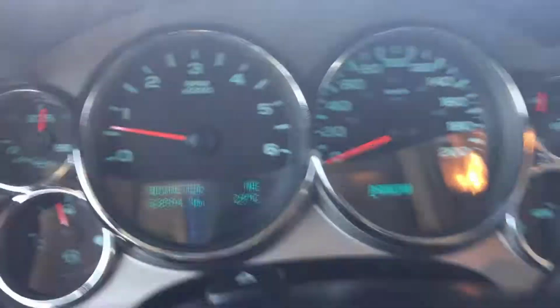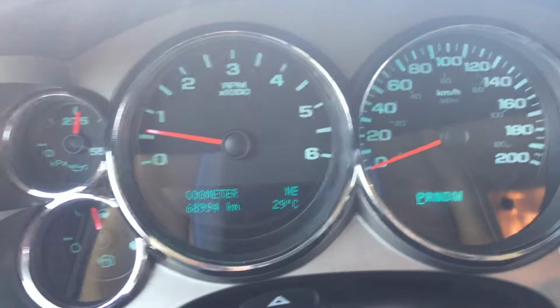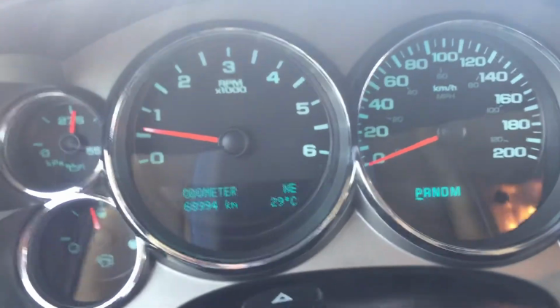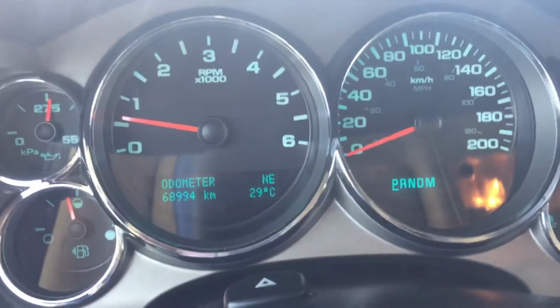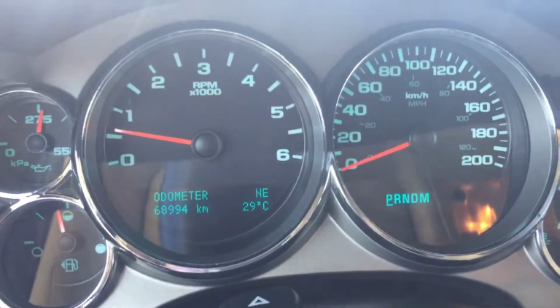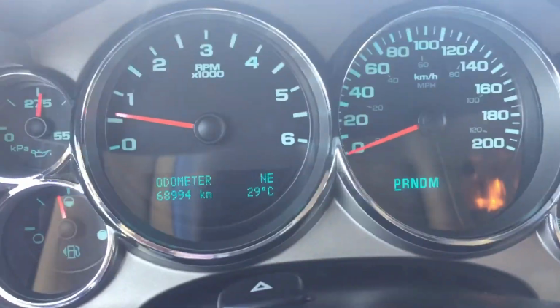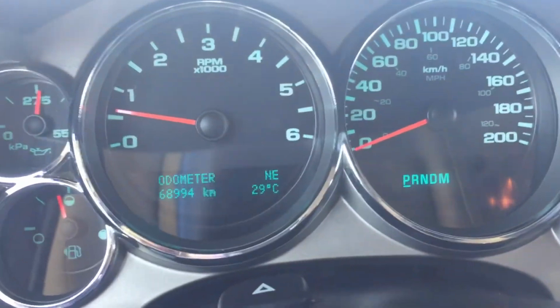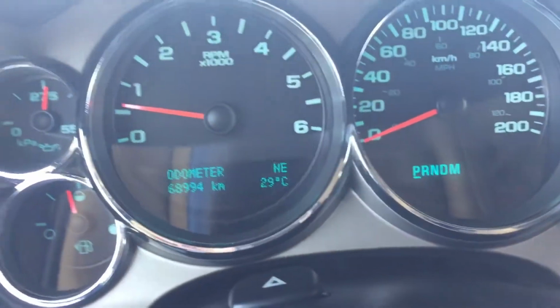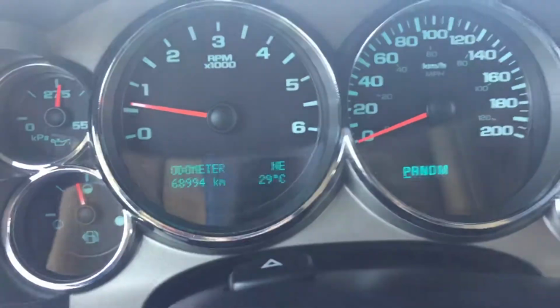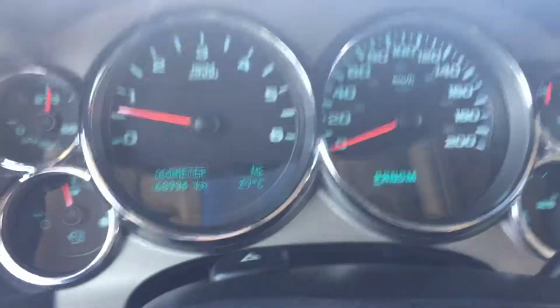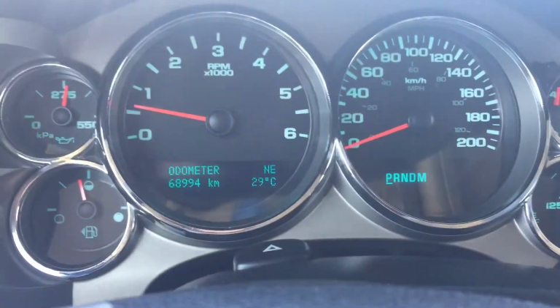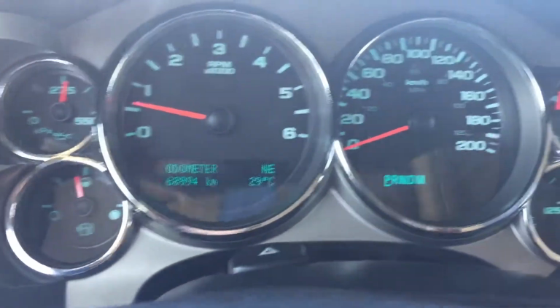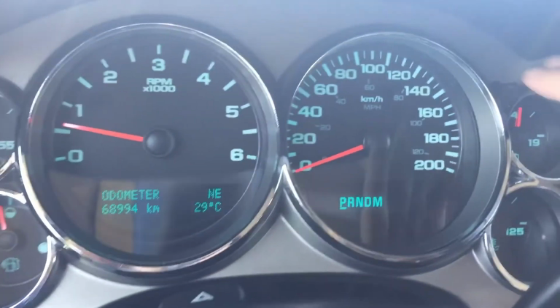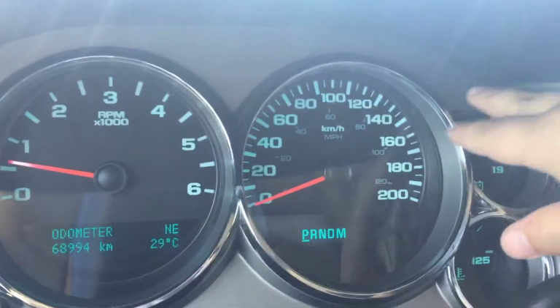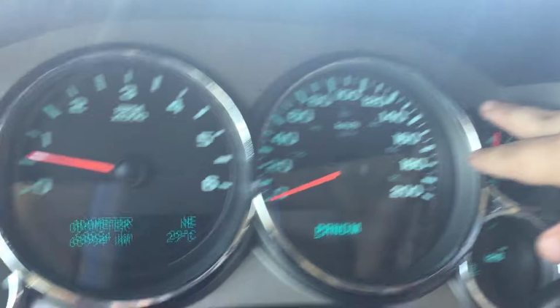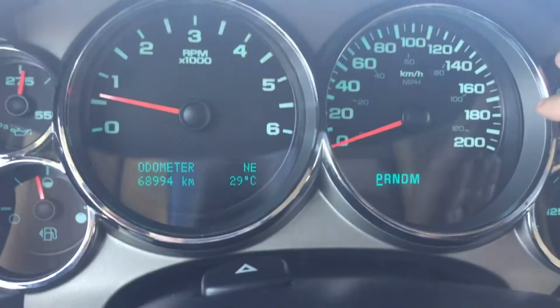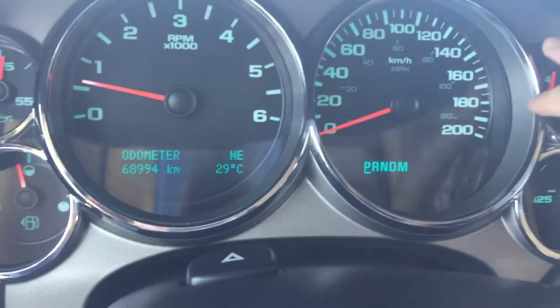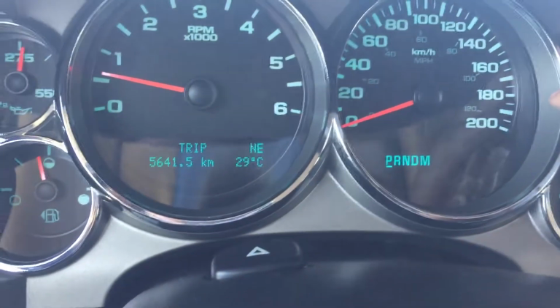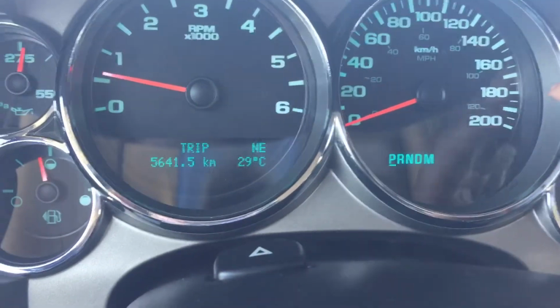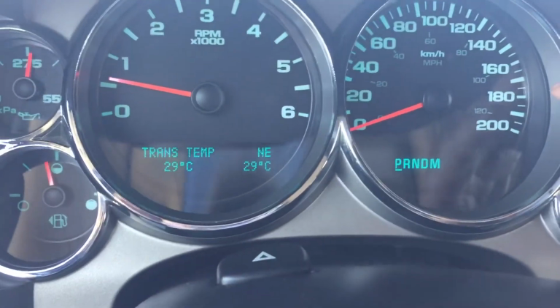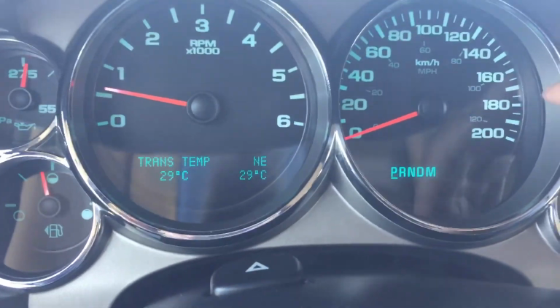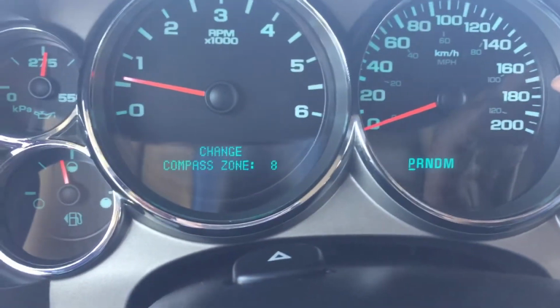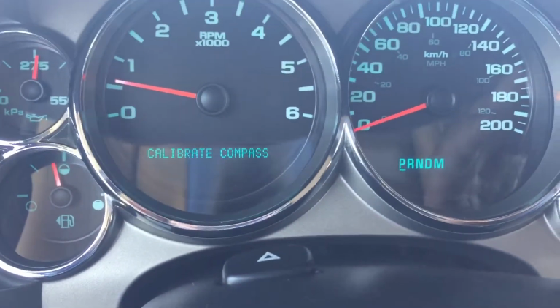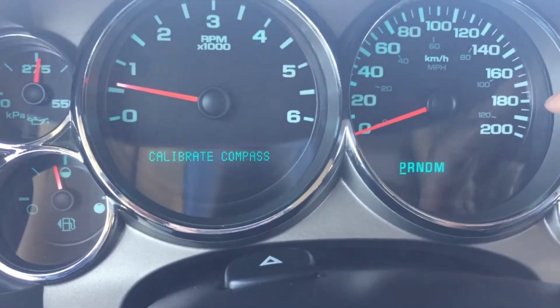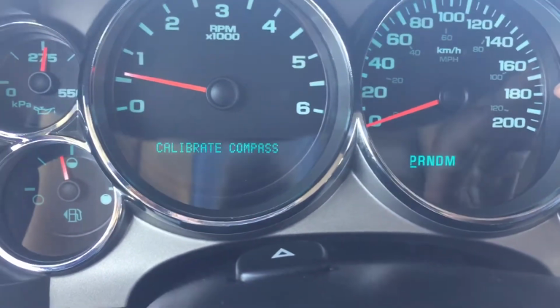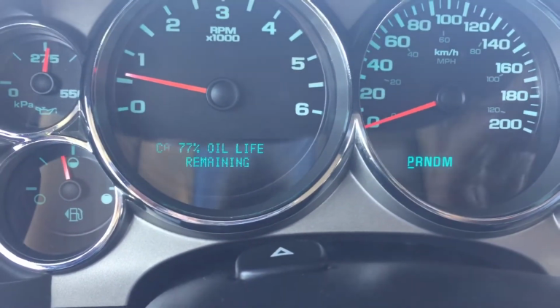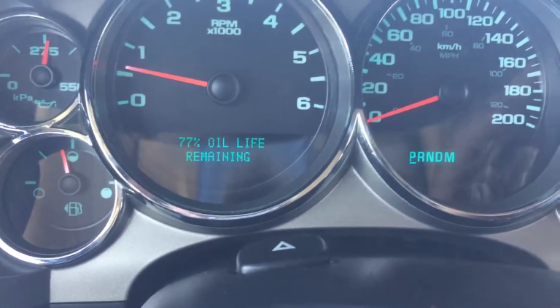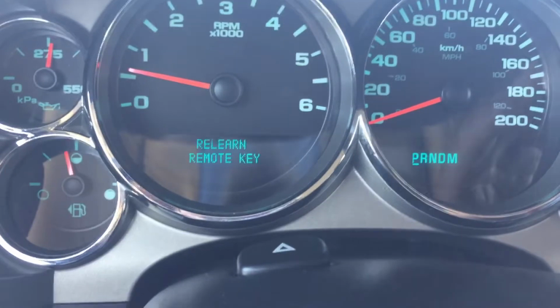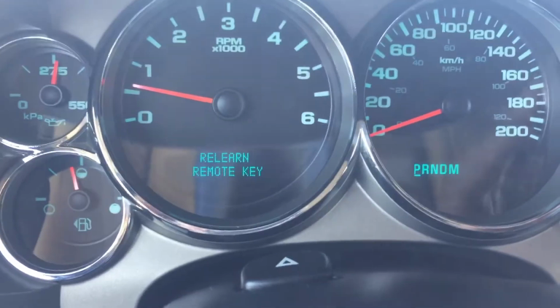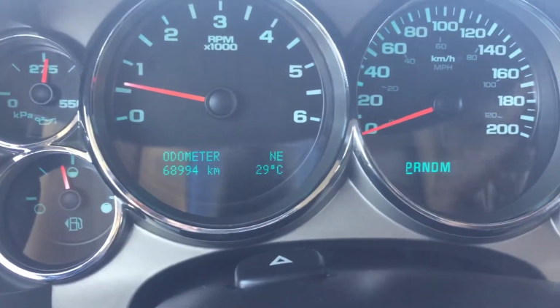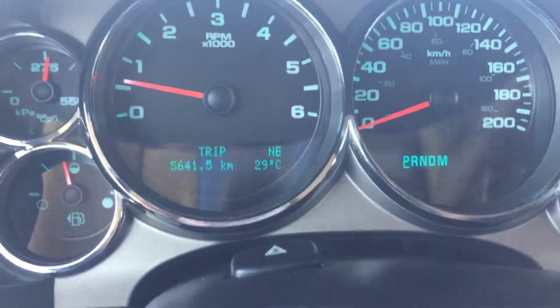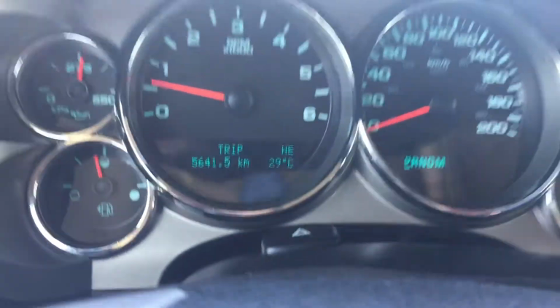This Sierra has 68,994 kilometers on it. There is a button just up here for the menu, which includes your trip, transmission, temperature, oil life, and all kinds of information.